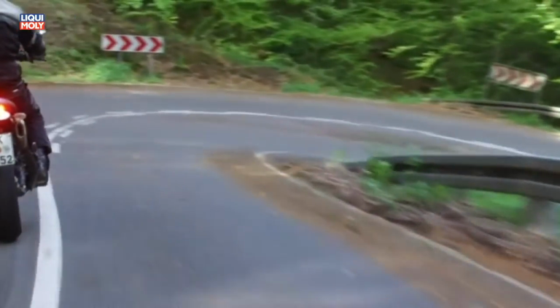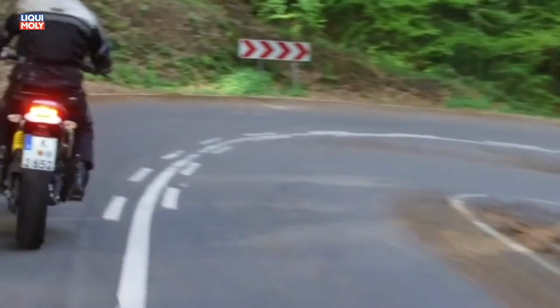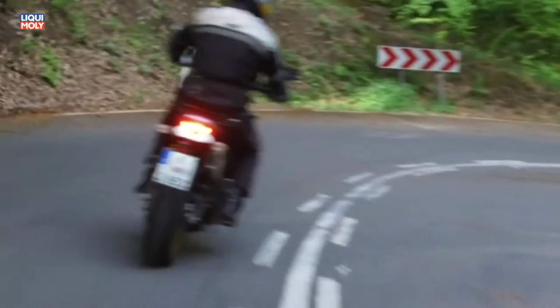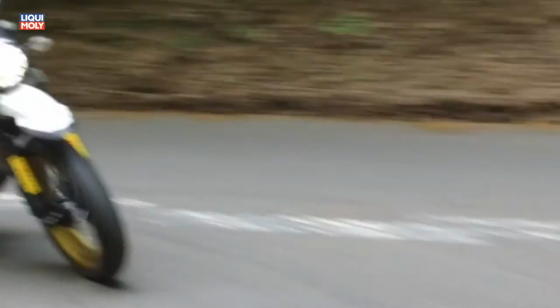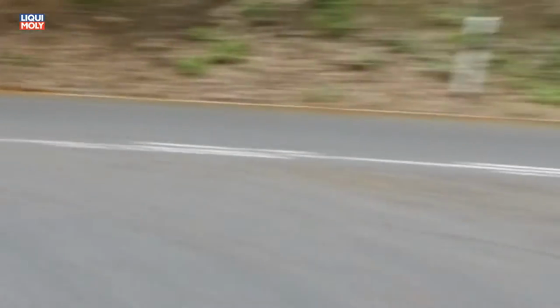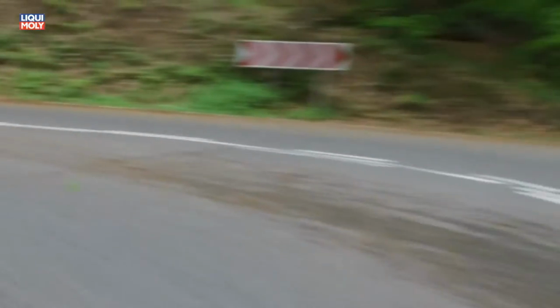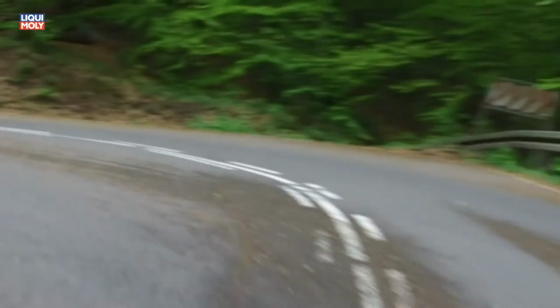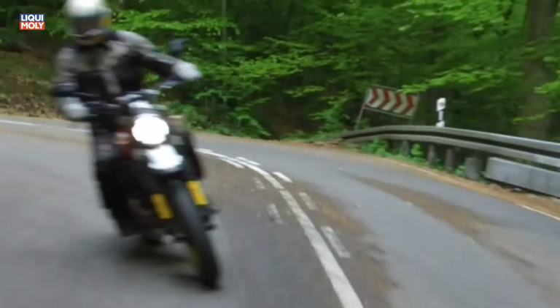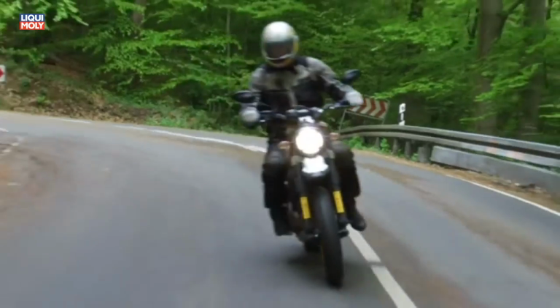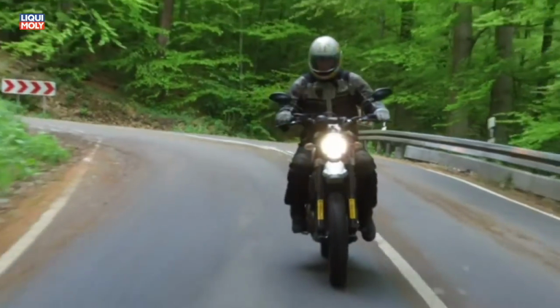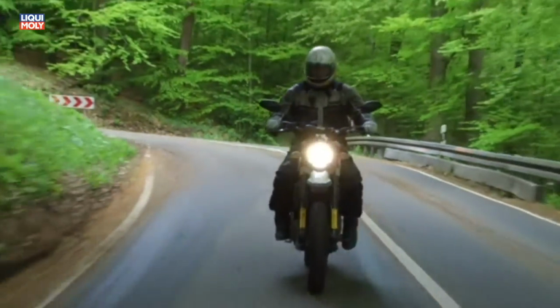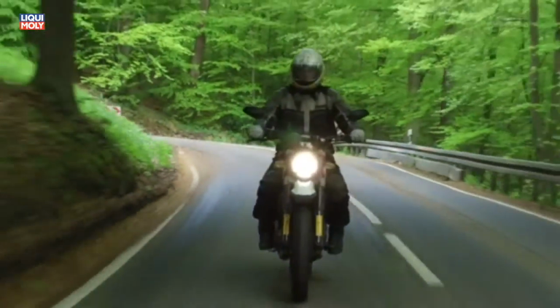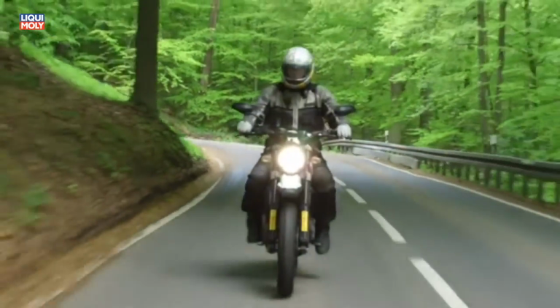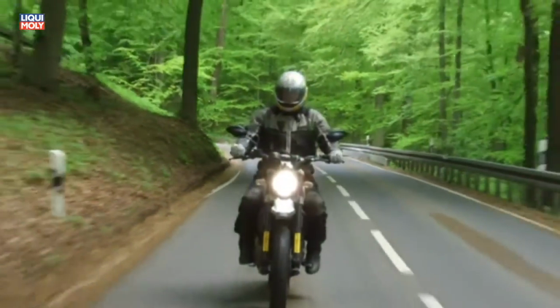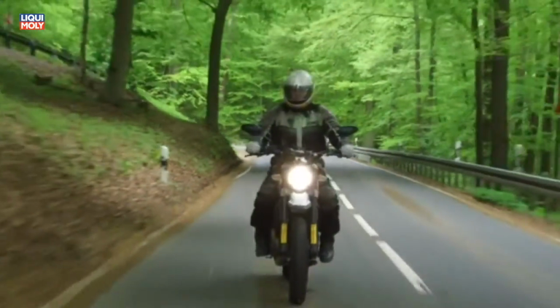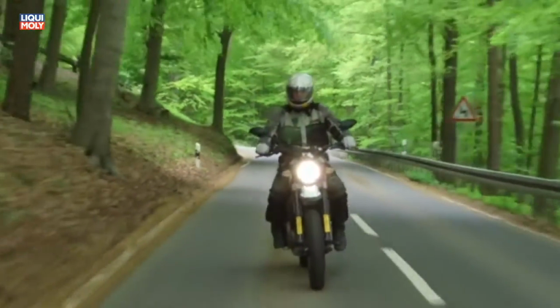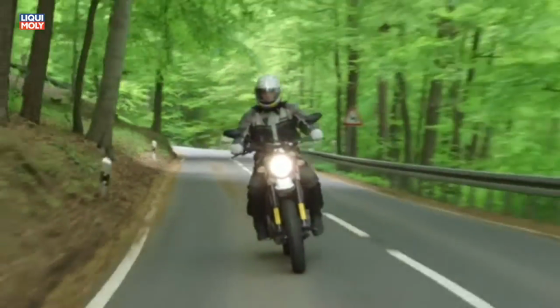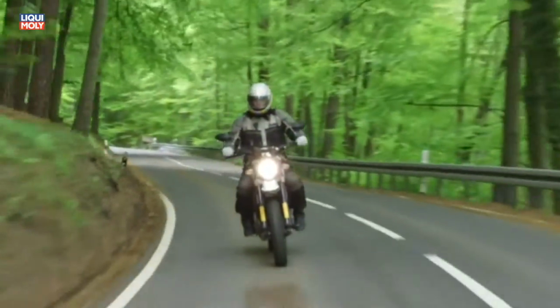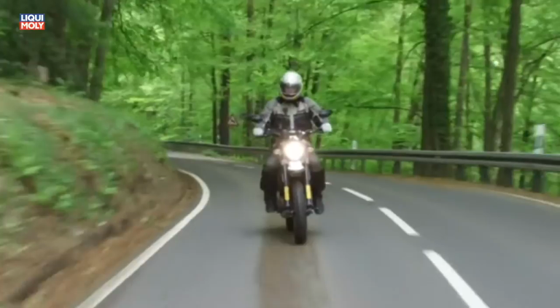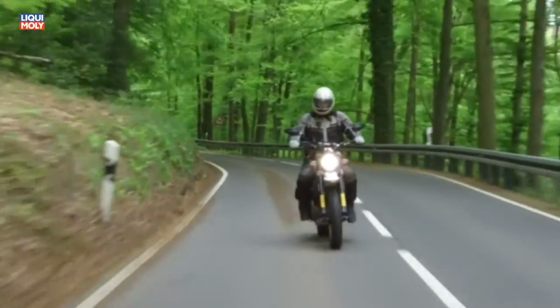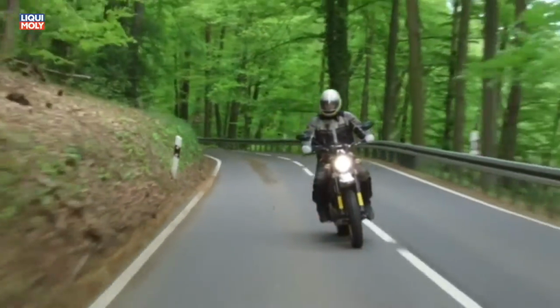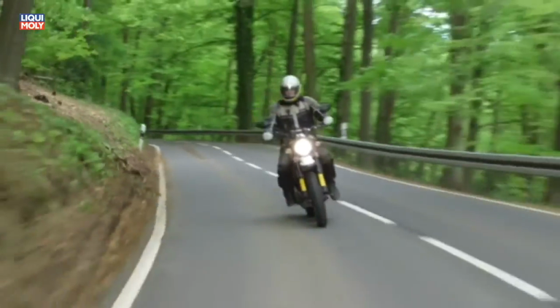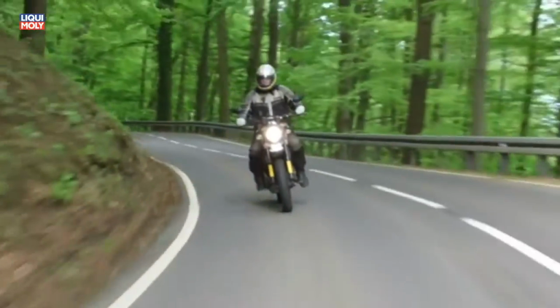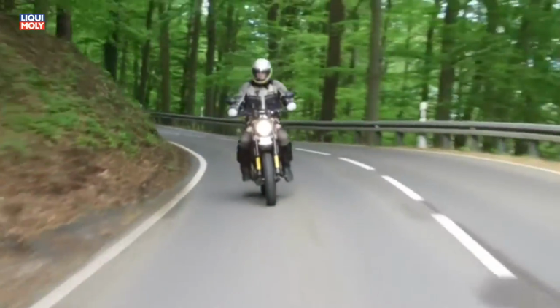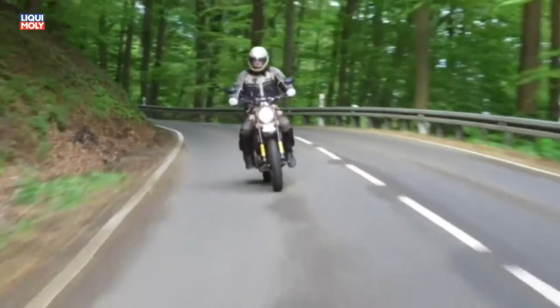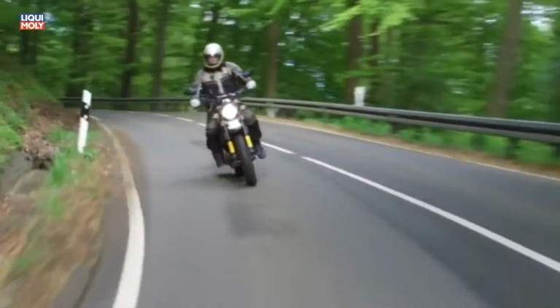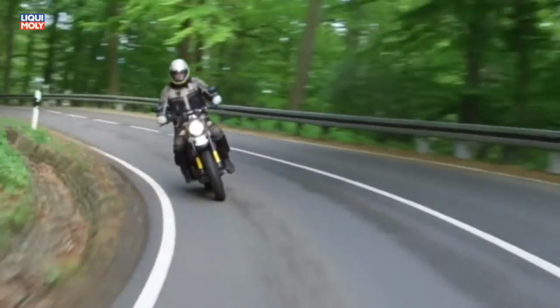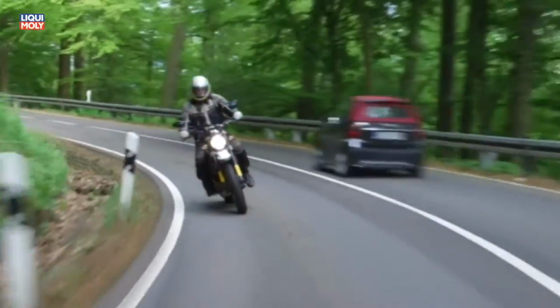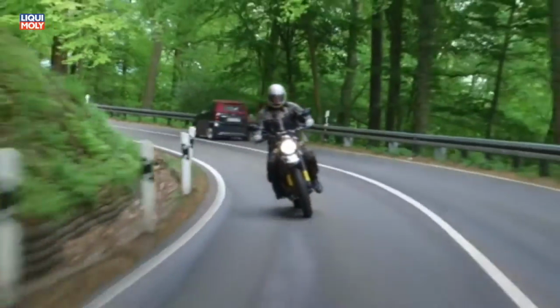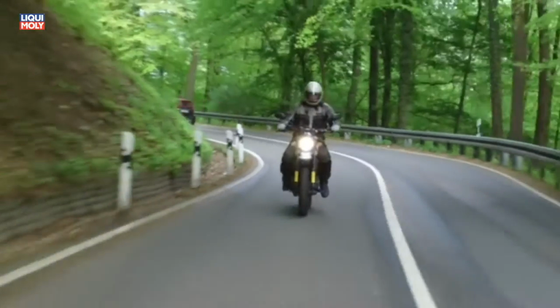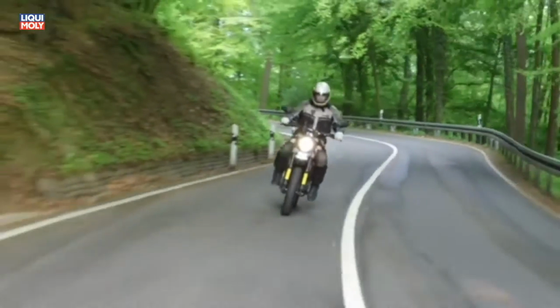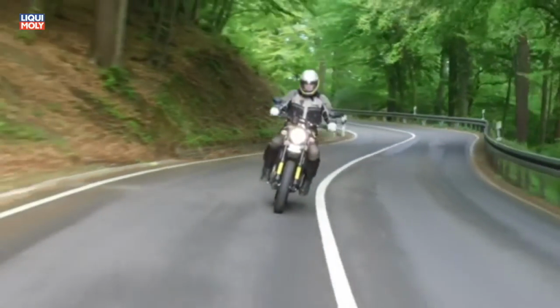Wird der Tank bis zum Stehkragen gefüllt, sollte die Warnleuchte erst bei 200 km oder leicht später aufleuchten. Entsprechende Tagesetappen auf der harten, aber bequemen Sitzbank versprechen Genussfaktor.